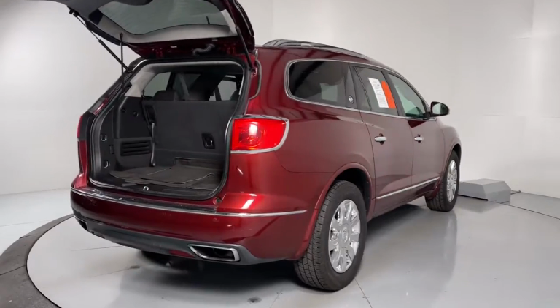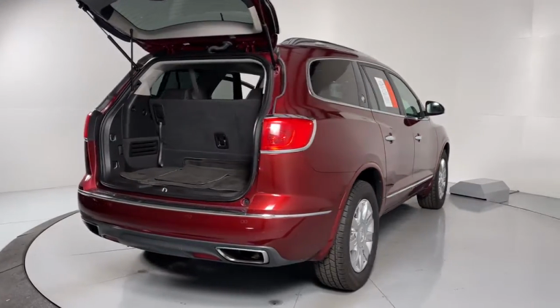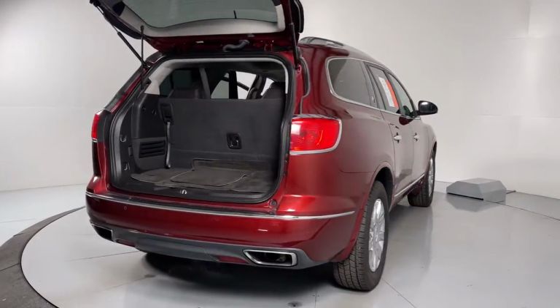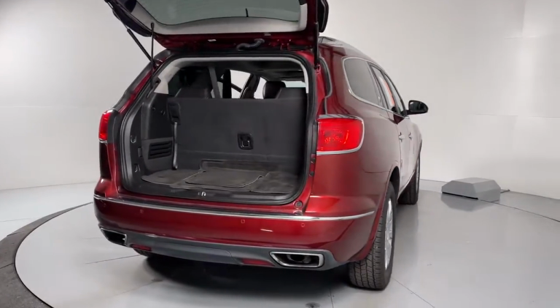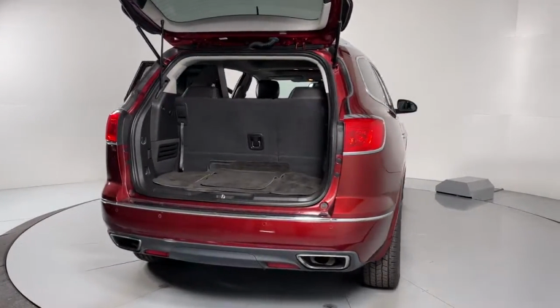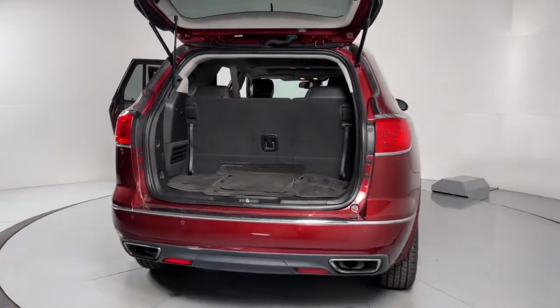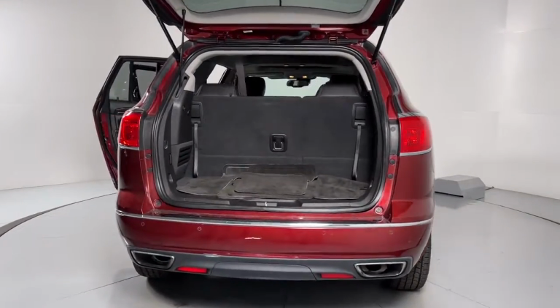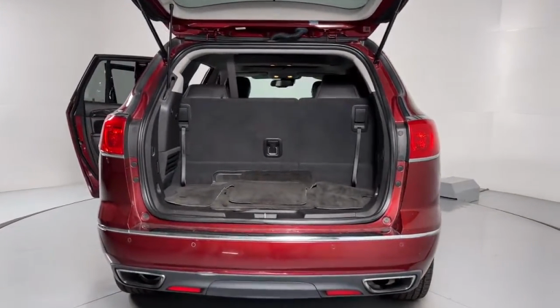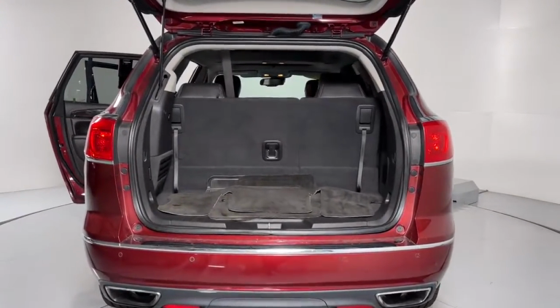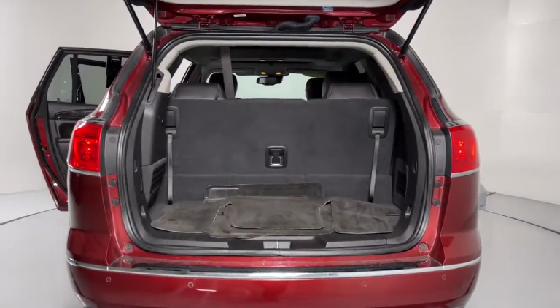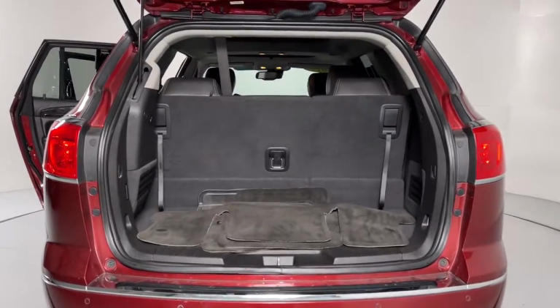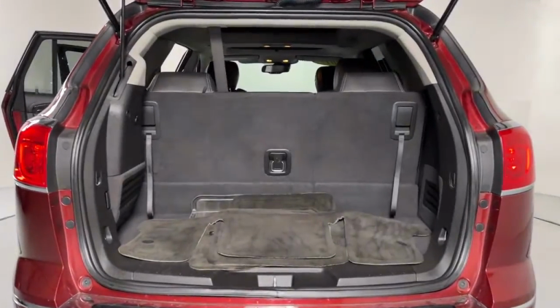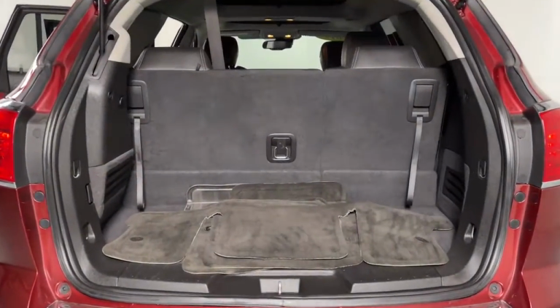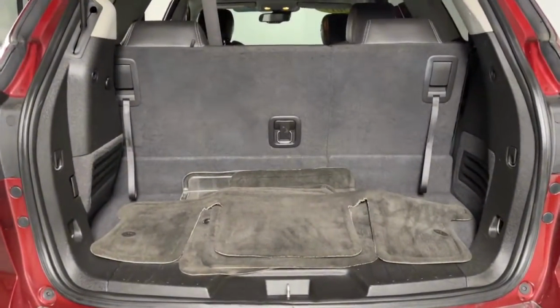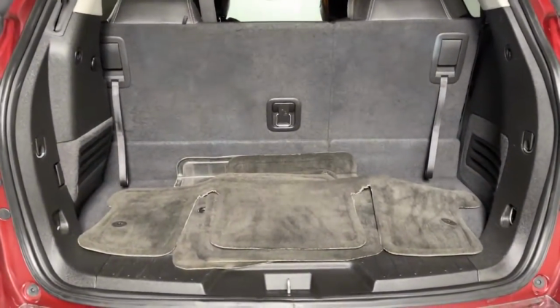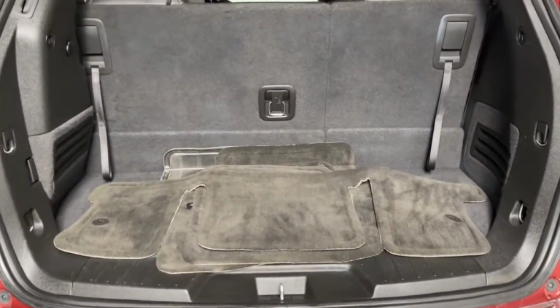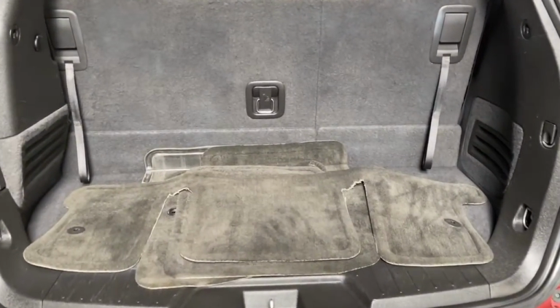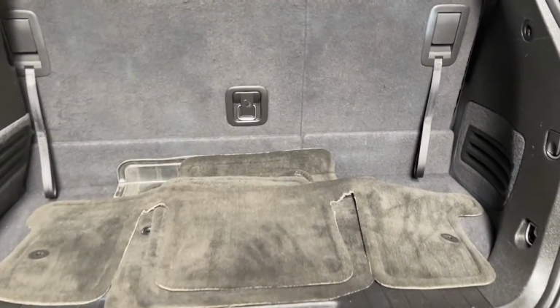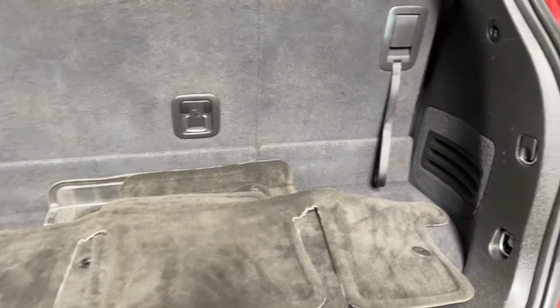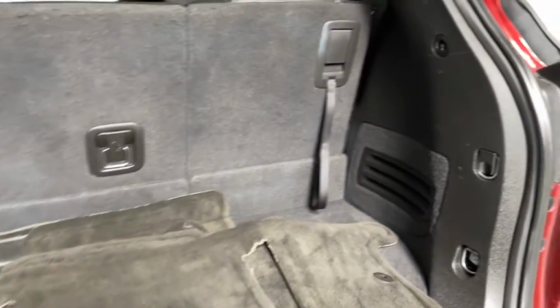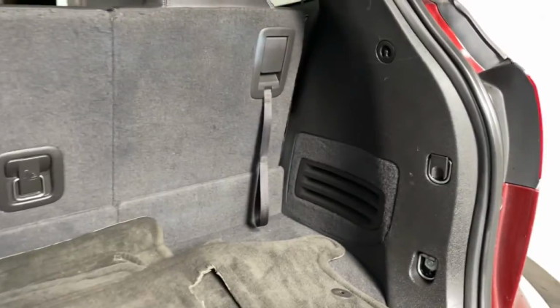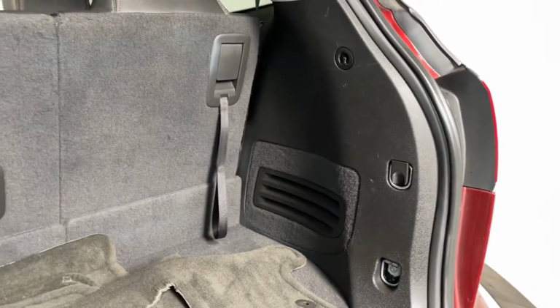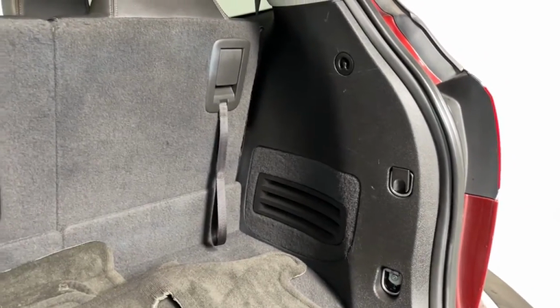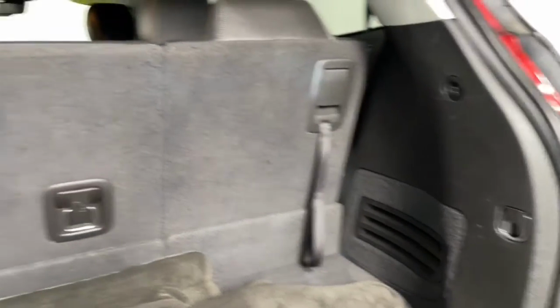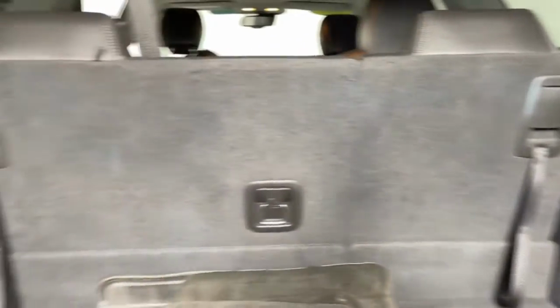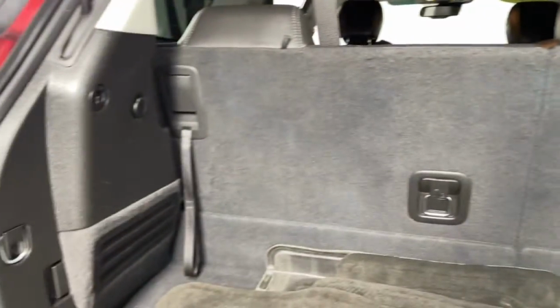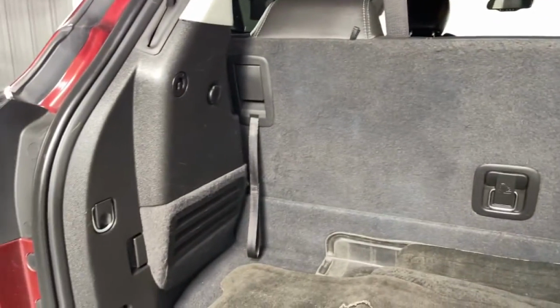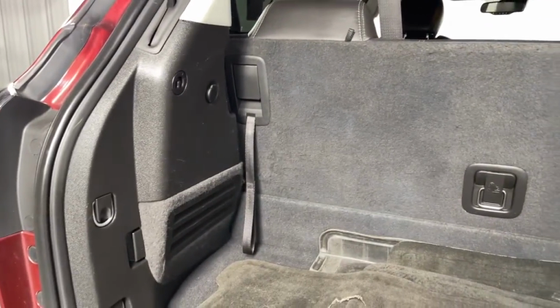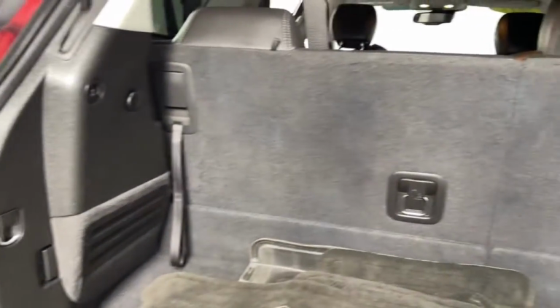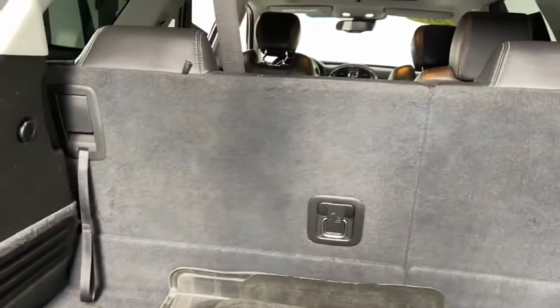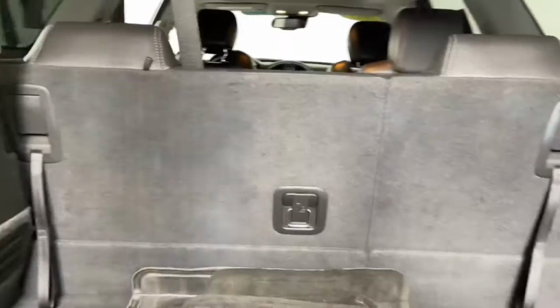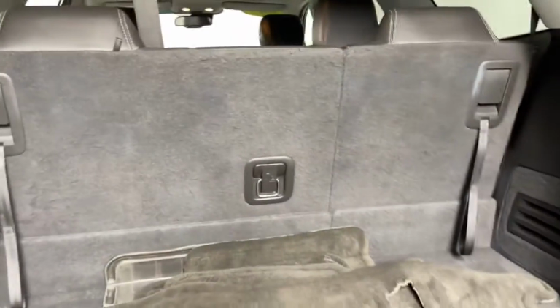These are just some of the great options this vehicle comes with: navigation system, power liftgate, chrome wheels, electronic stability control, trailer hitch, Bluetooth, seat memory, leather seats, trip computer, power windows.